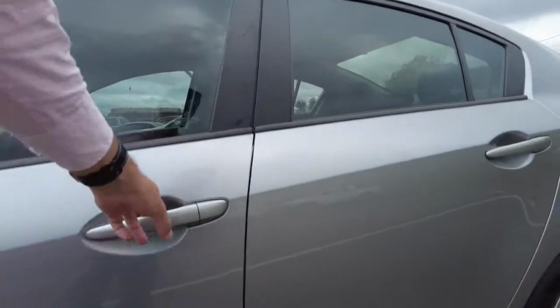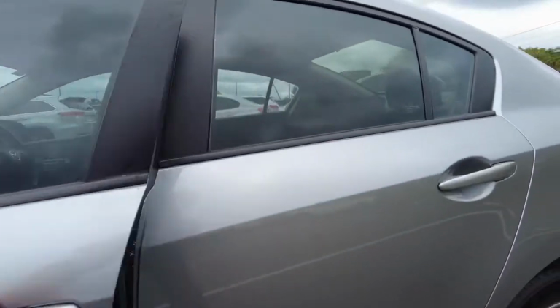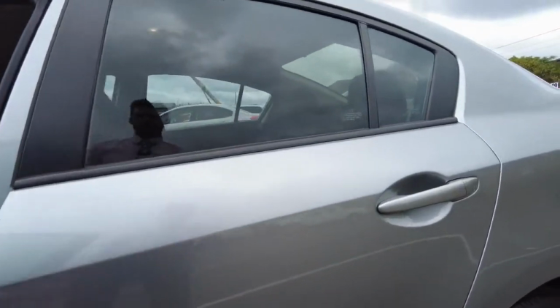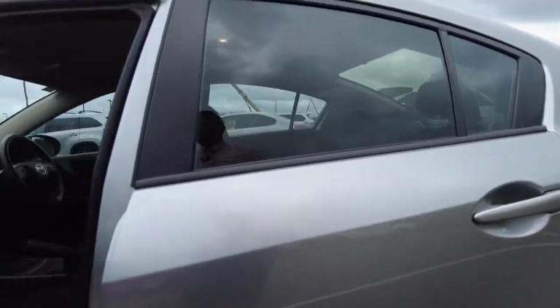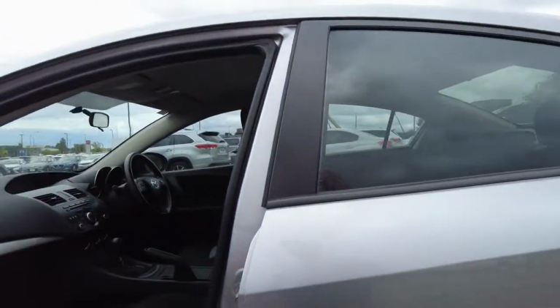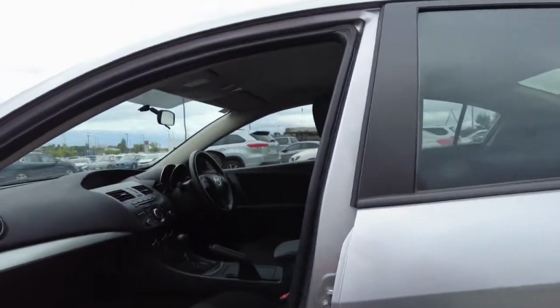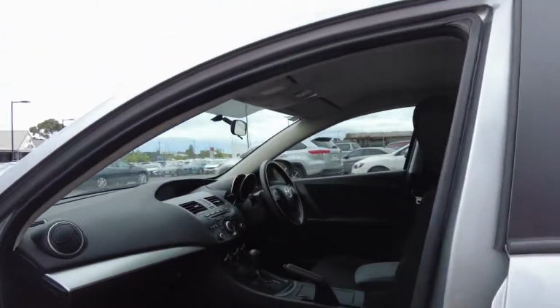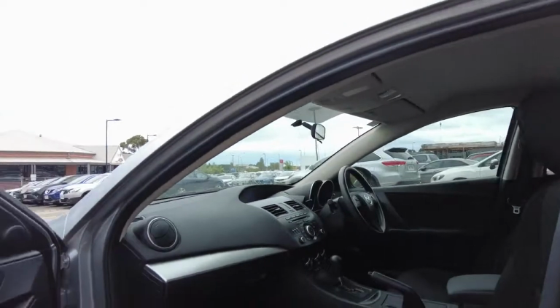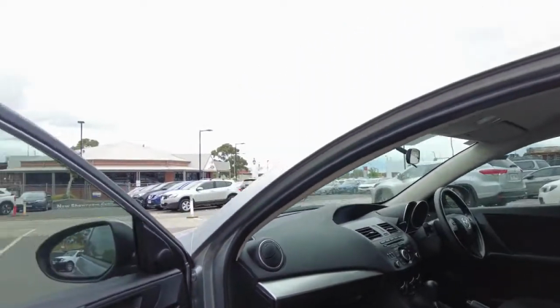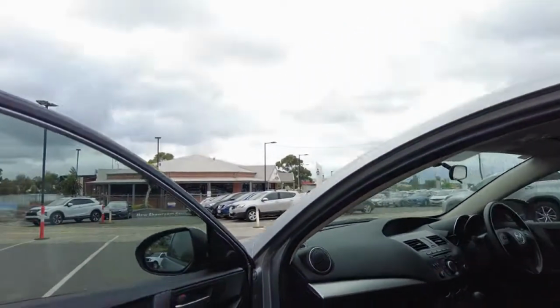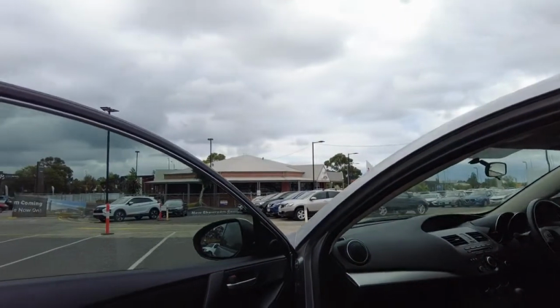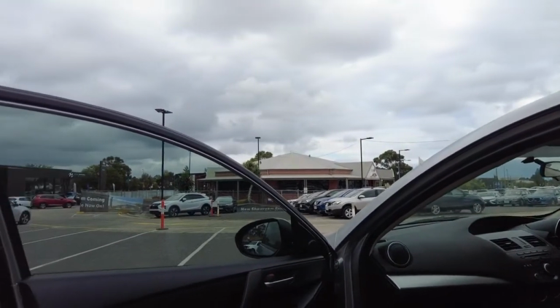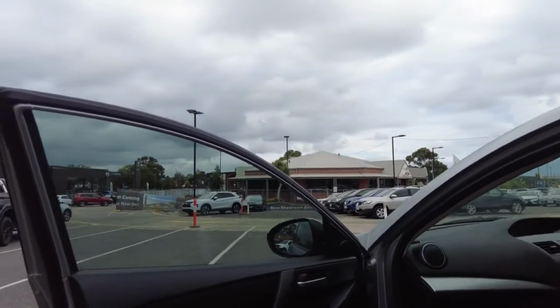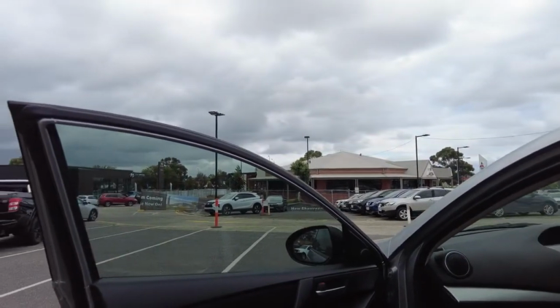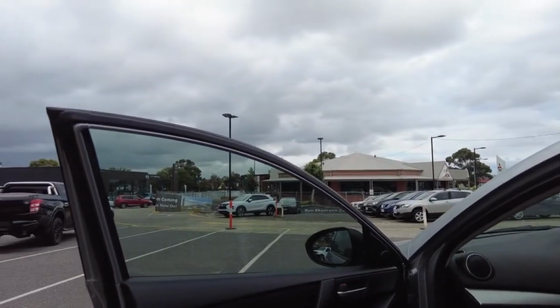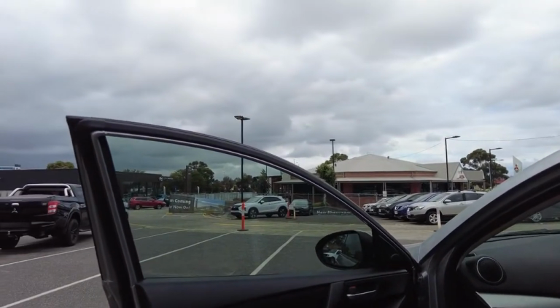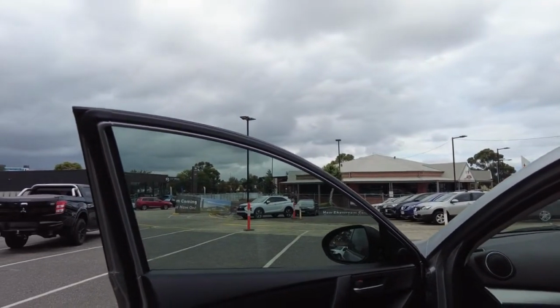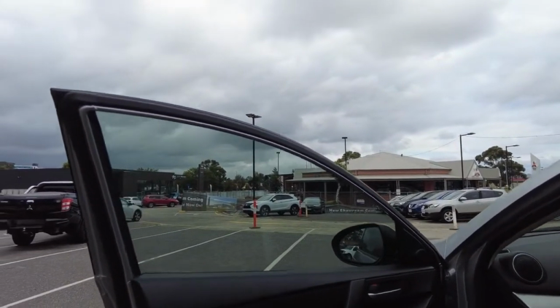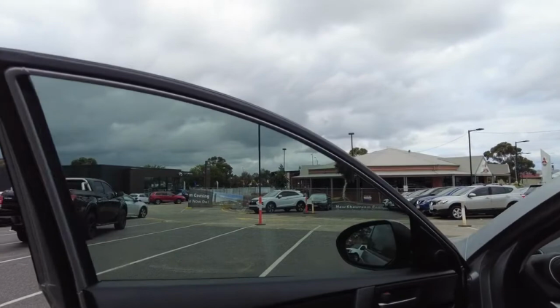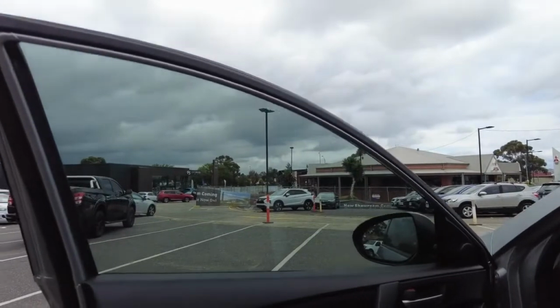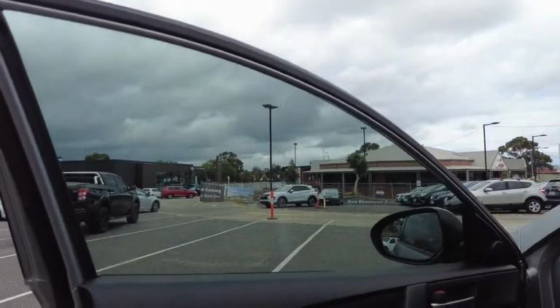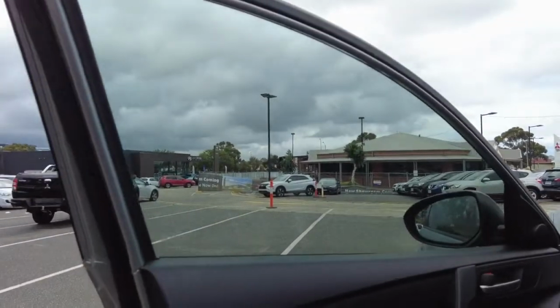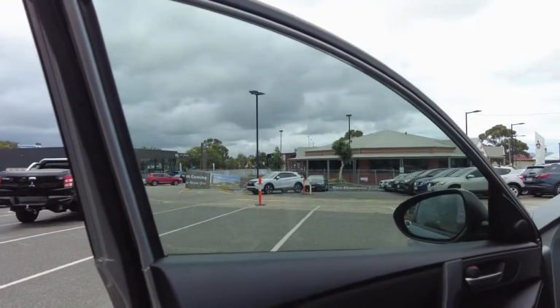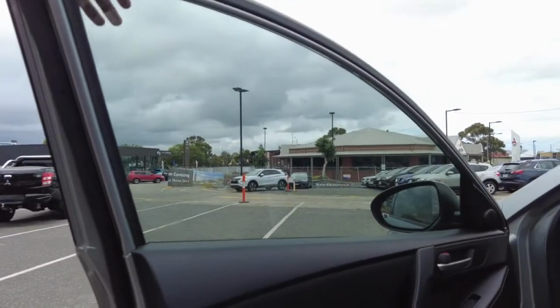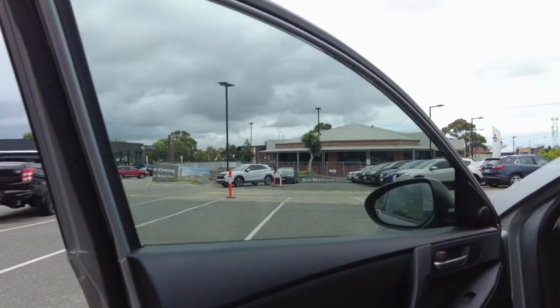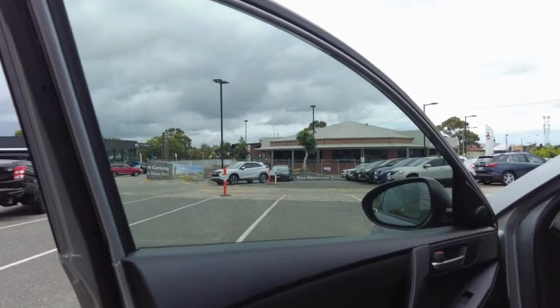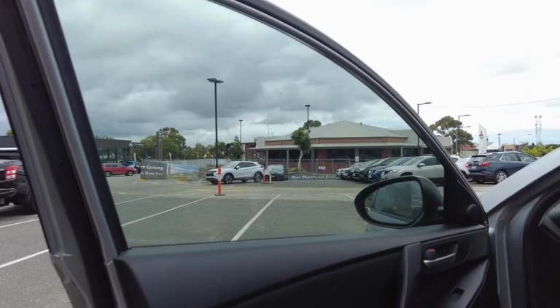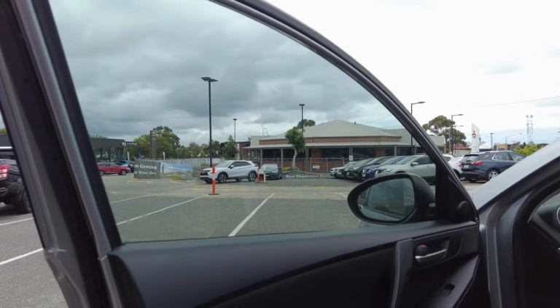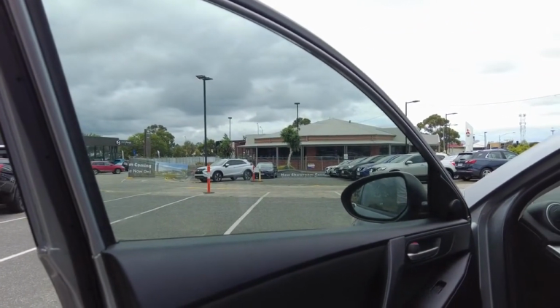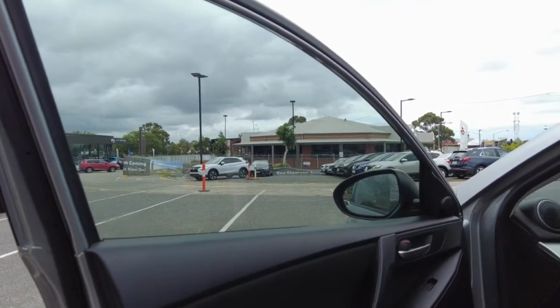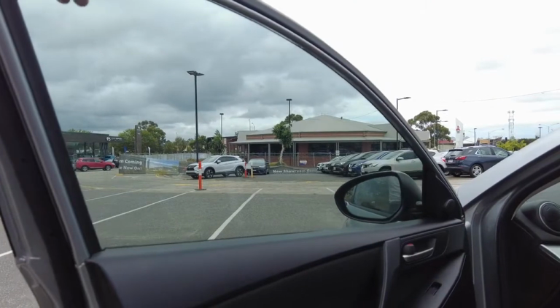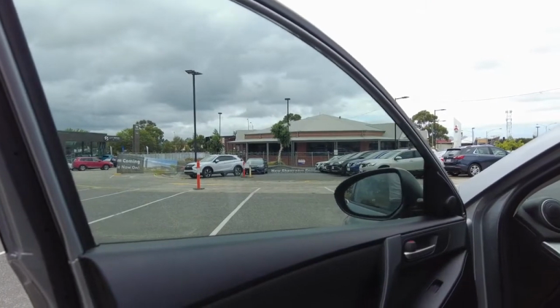The paintwork on the vehicle is in very good condition for the age of the car, and the interior is immaculate. This is one of those vehicles that has been really, really well looked after by the previous owner, and it's definitely one that won't last a huge amount of time on our lot.